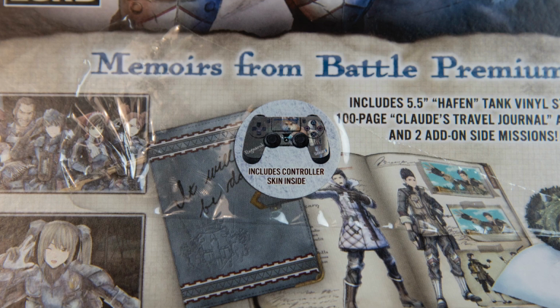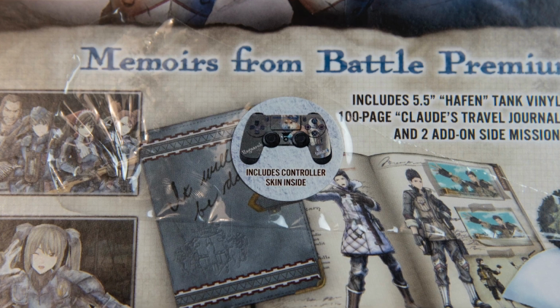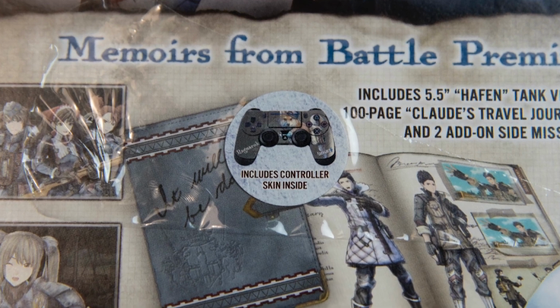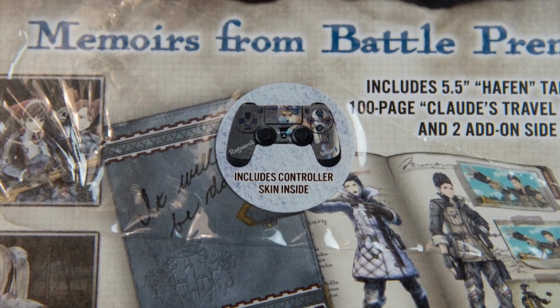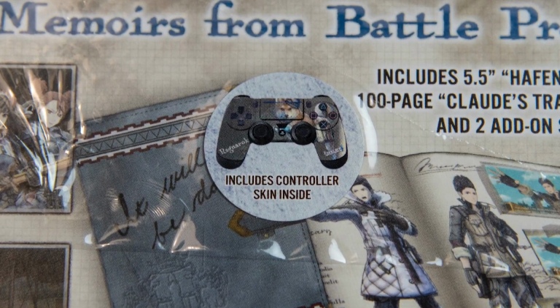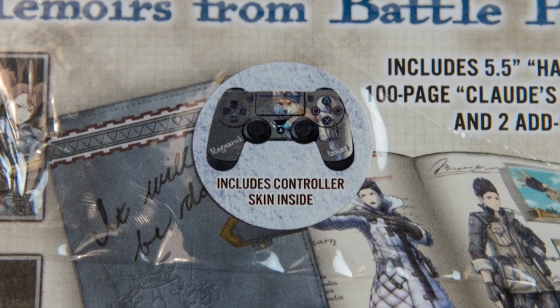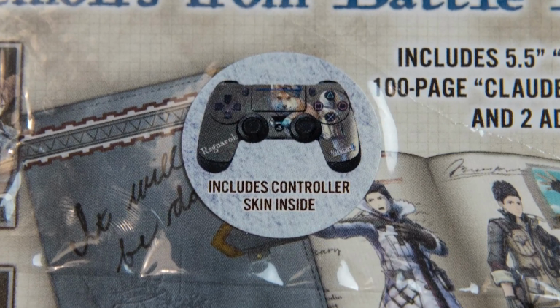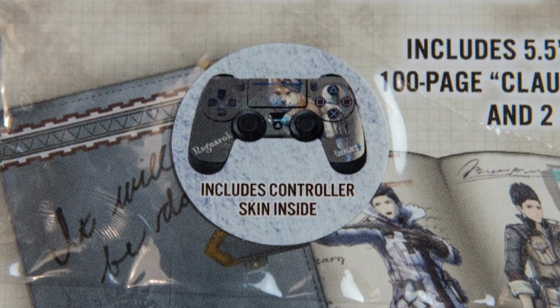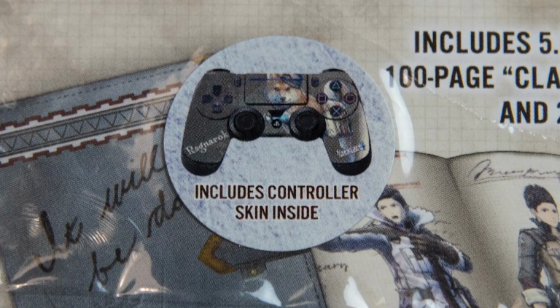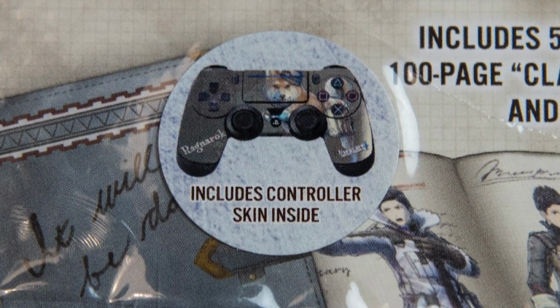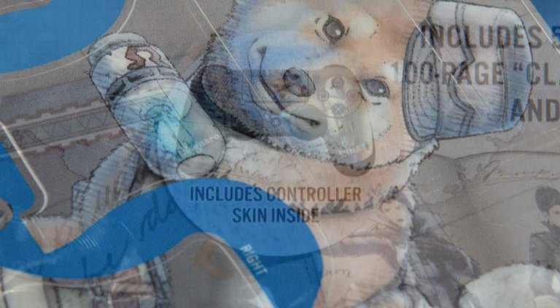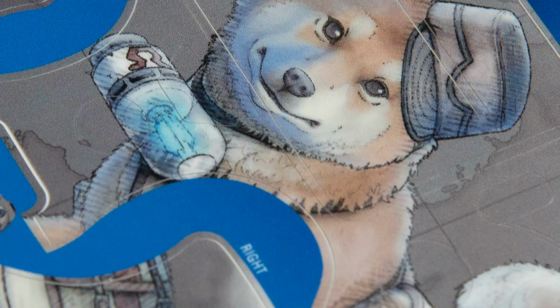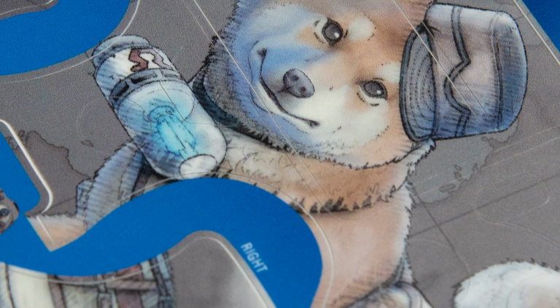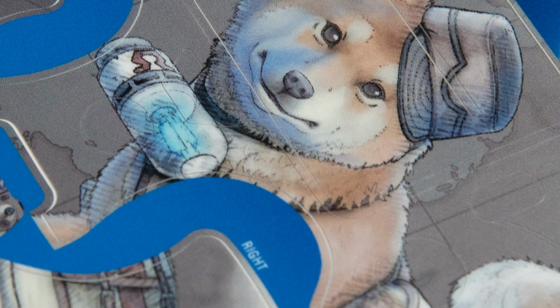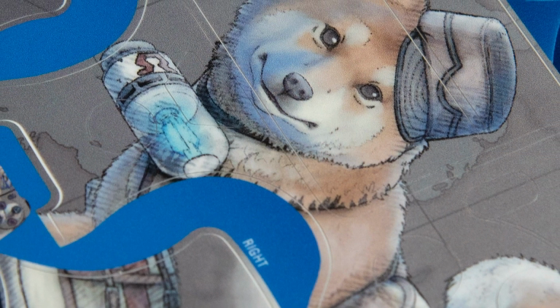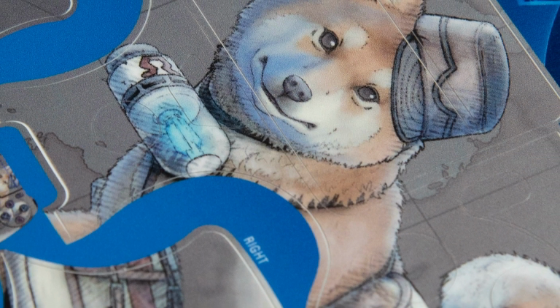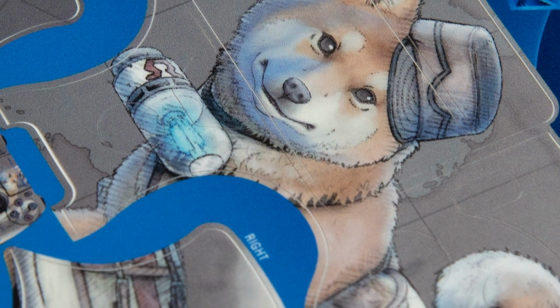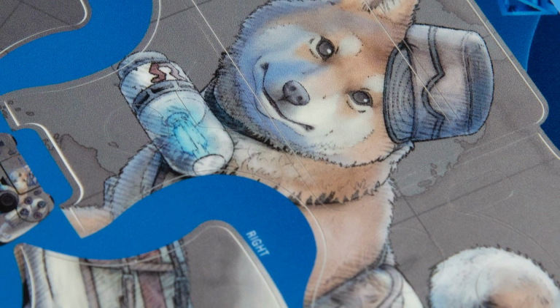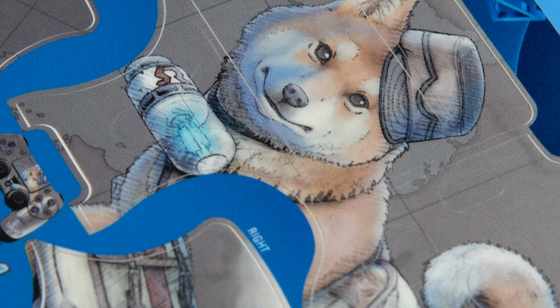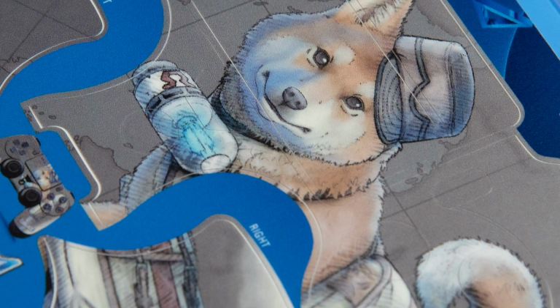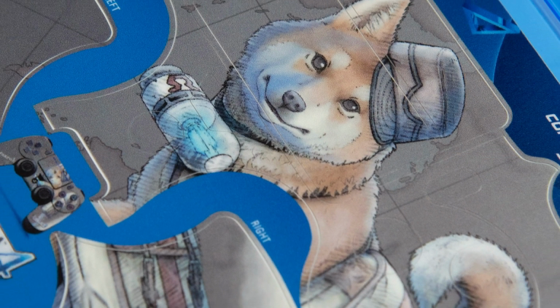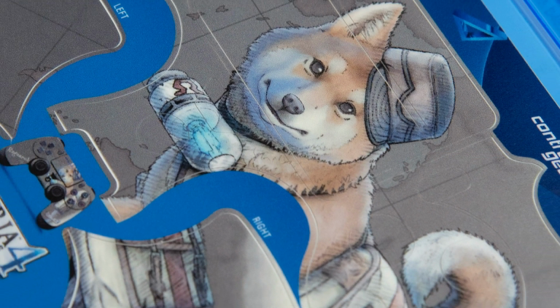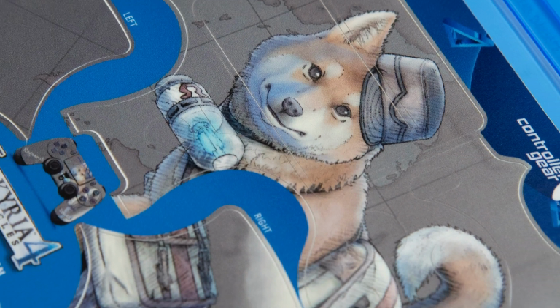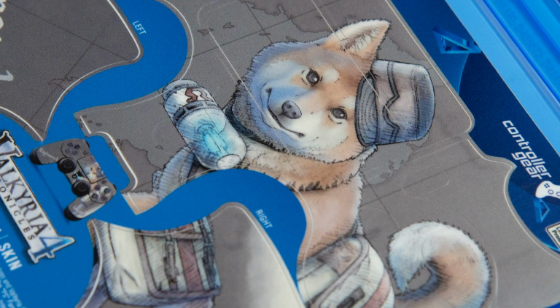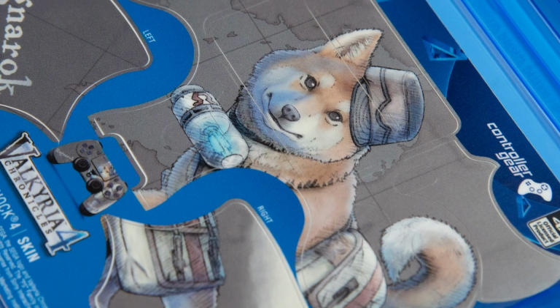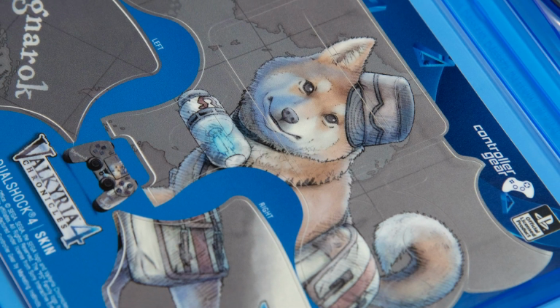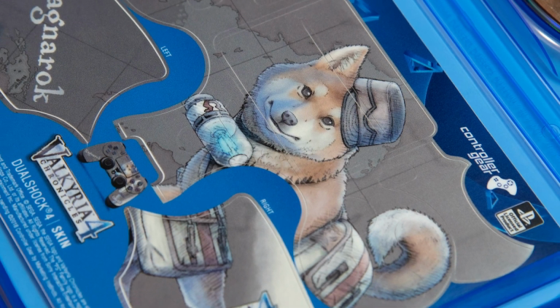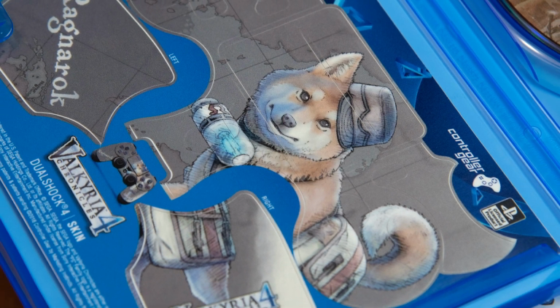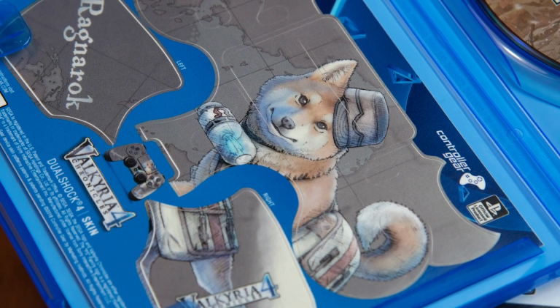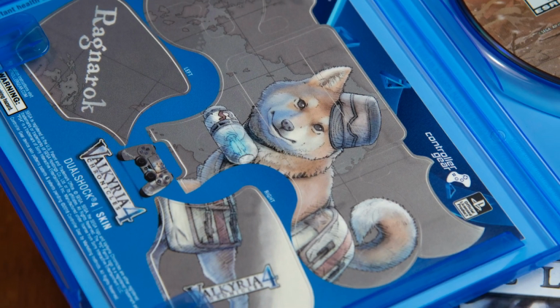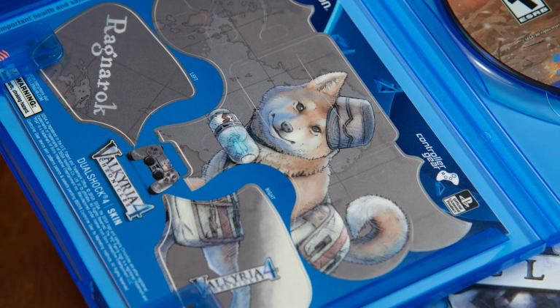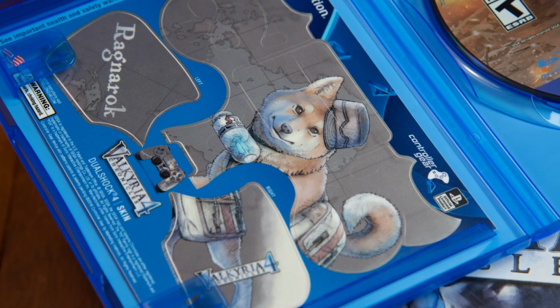A sticker on the box noted that a controller skin was included, but I couldn't find it. Turns out it's just inside the game box itself, so probably anyone who buys the game gets that. The dog's cute and all, but — ugh — controller skins? Really?